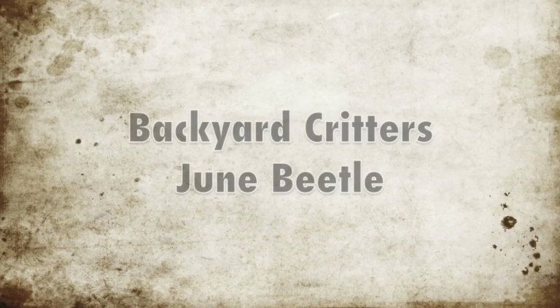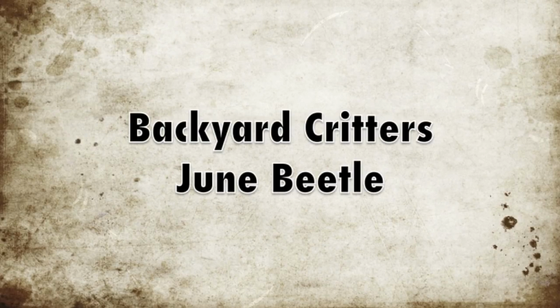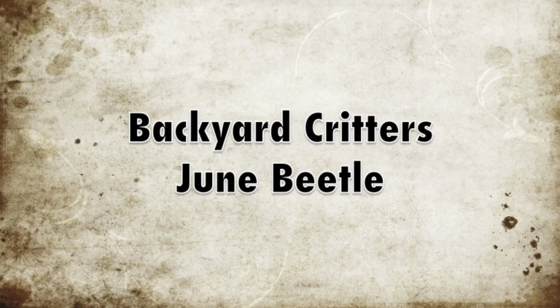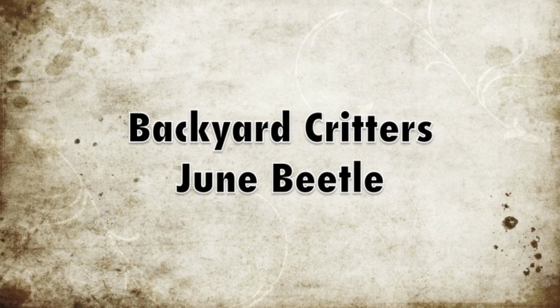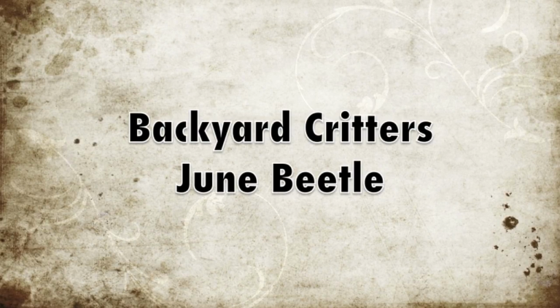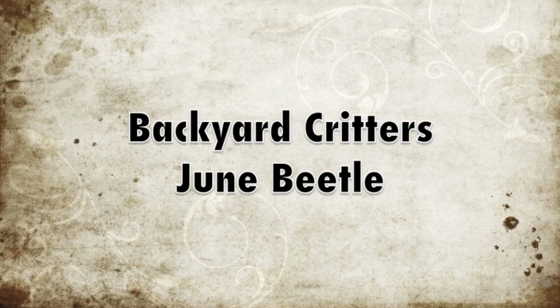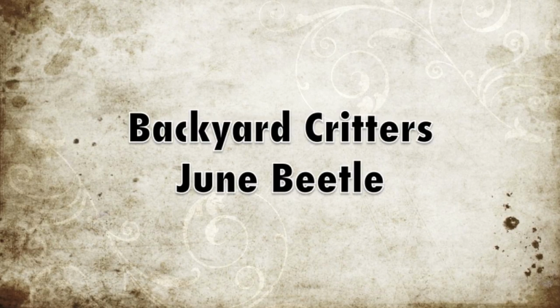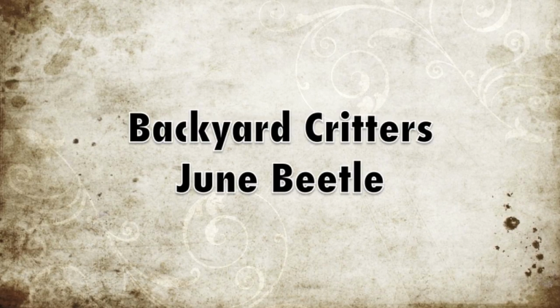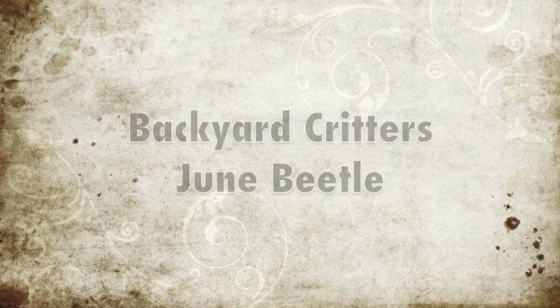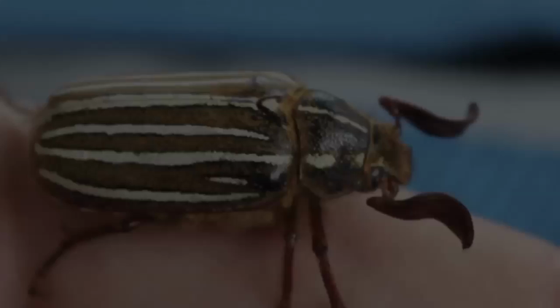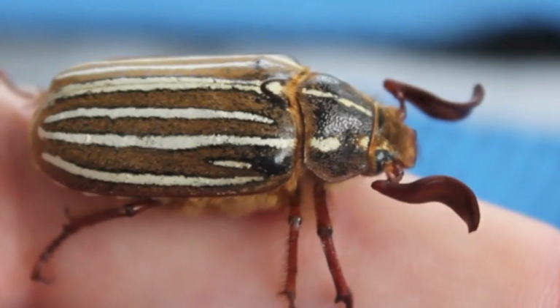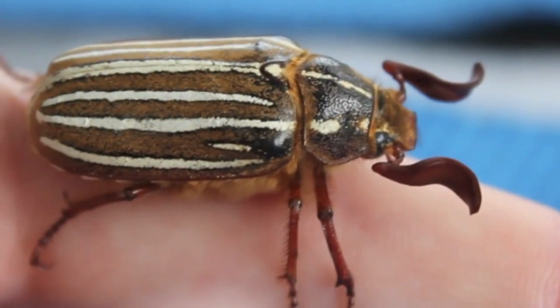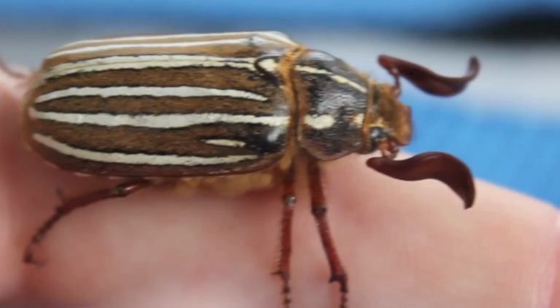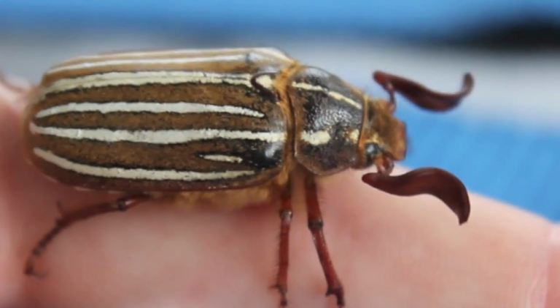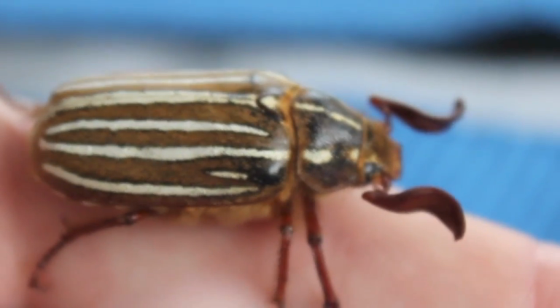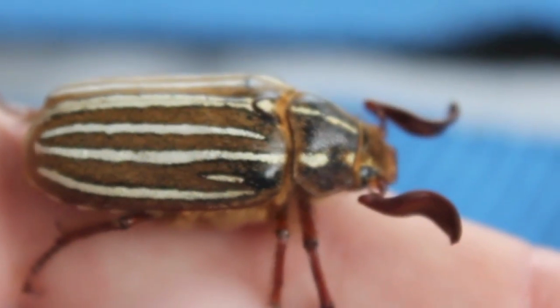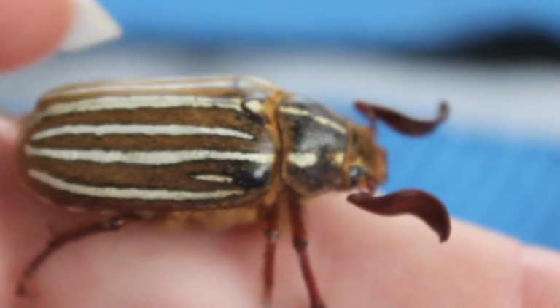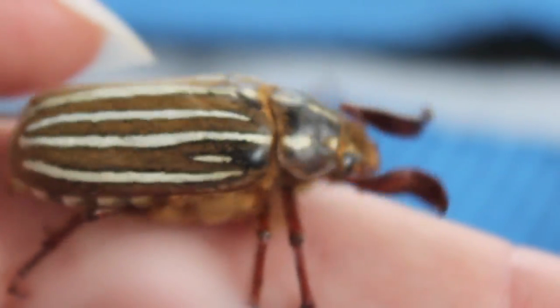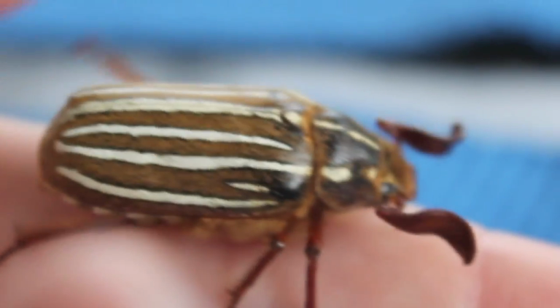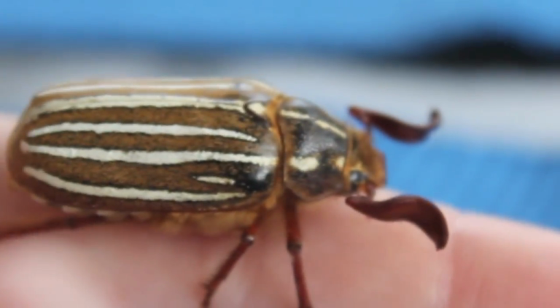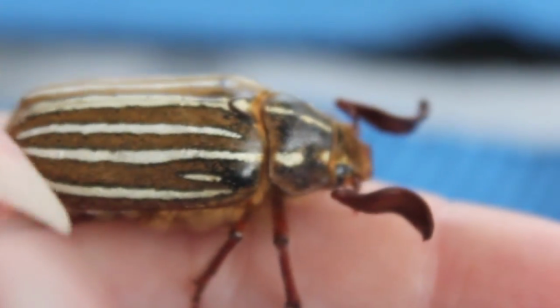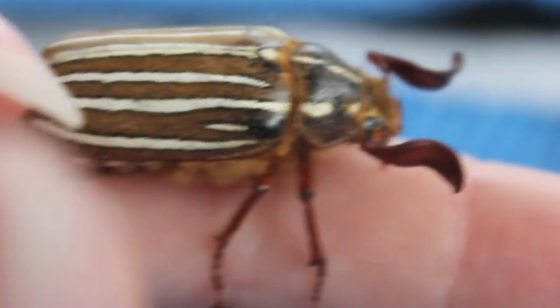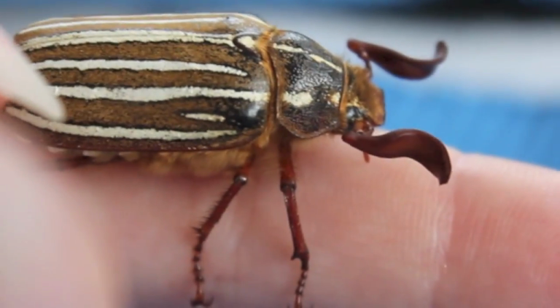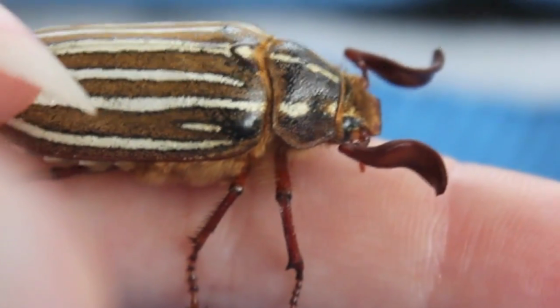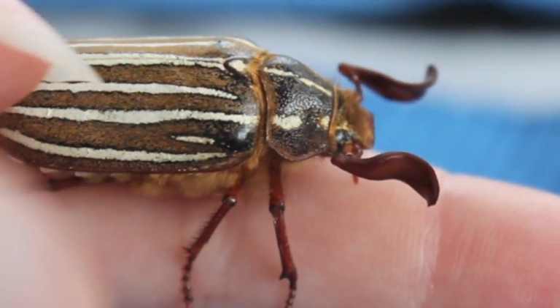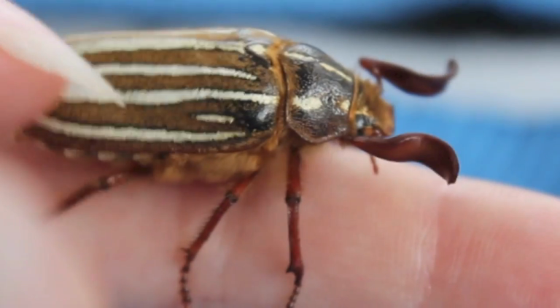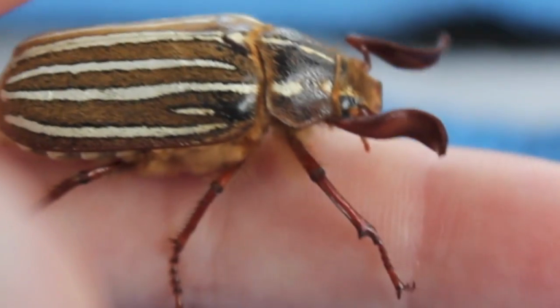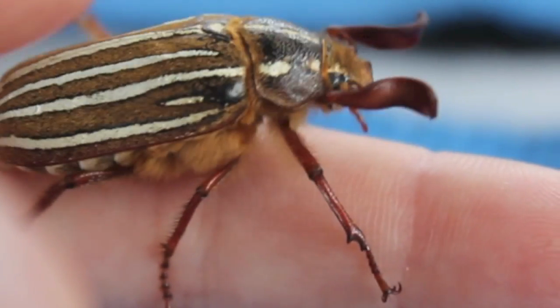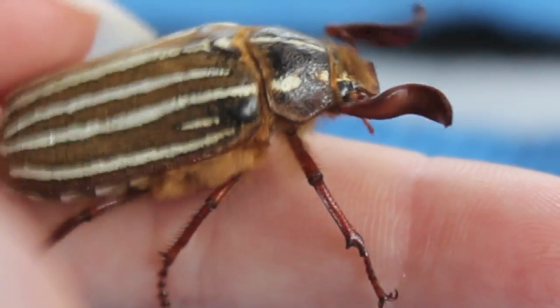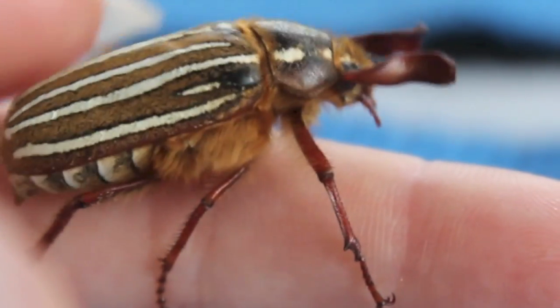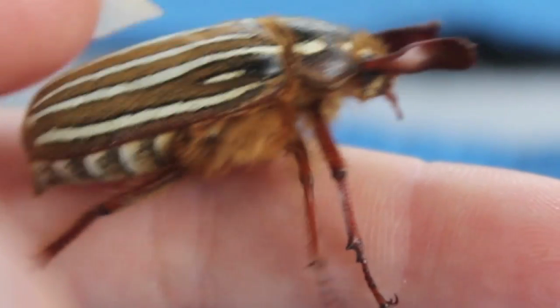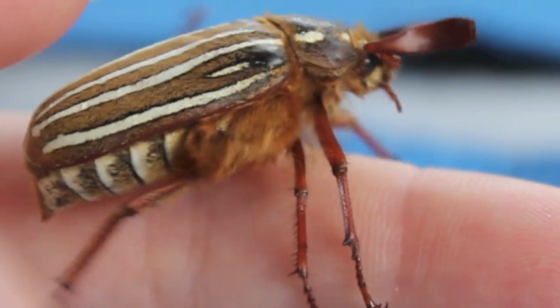Hey y'all, welcome to Gills and Sundry. Today's backyard critter is the June beetle. The 10-line June beetle is the largest species of beetle by weight that can be found here in the Puget Sound region. They are a species of scarab beetle and feed on a variety of foliage including pine needles.